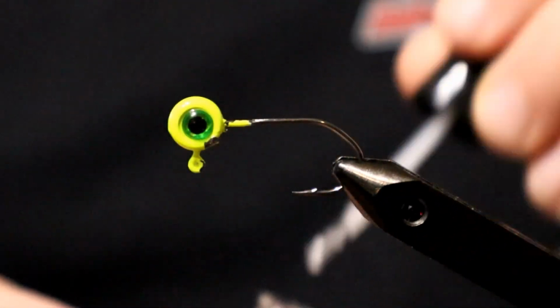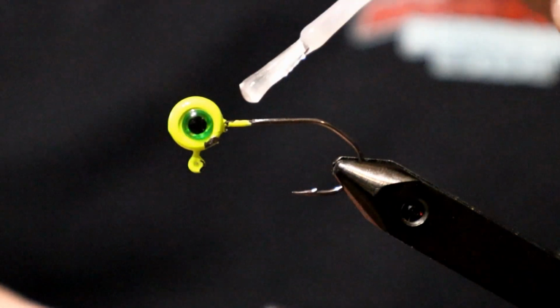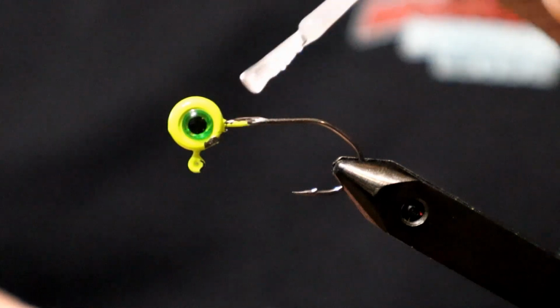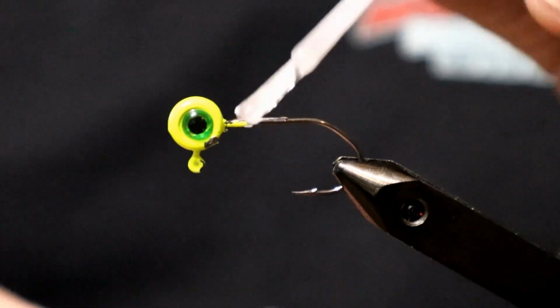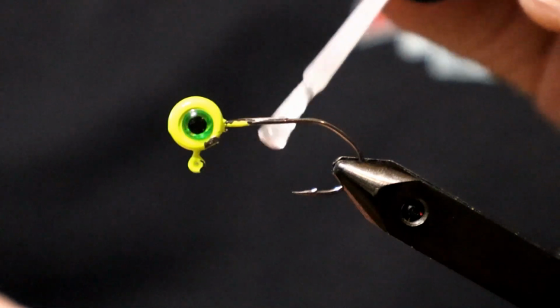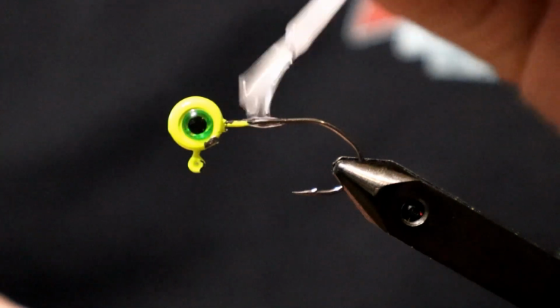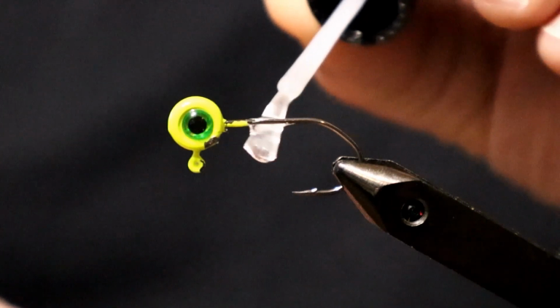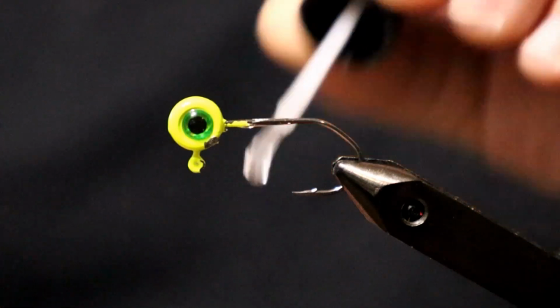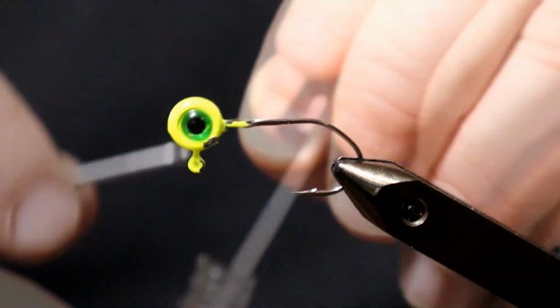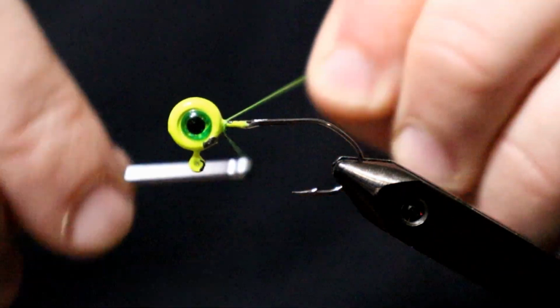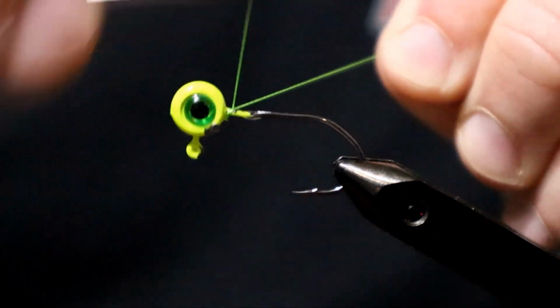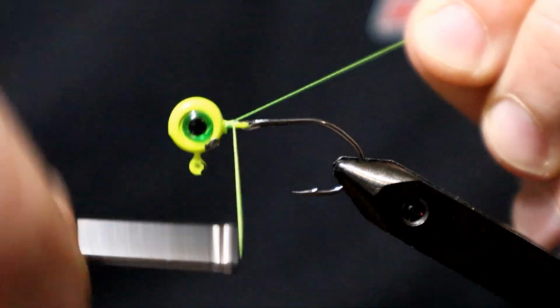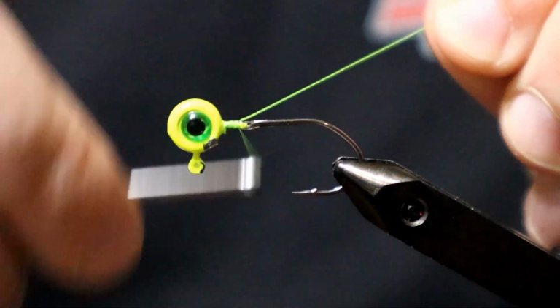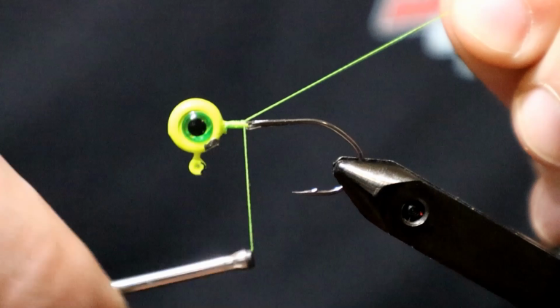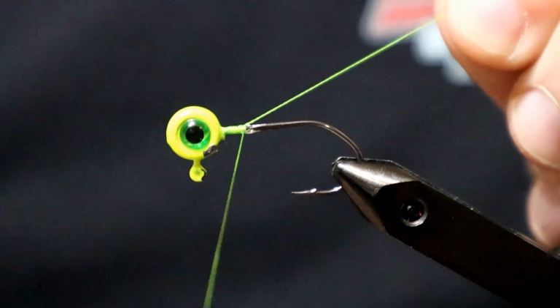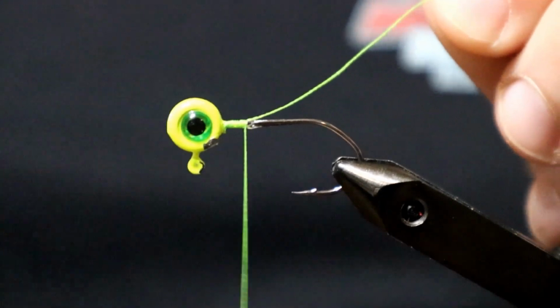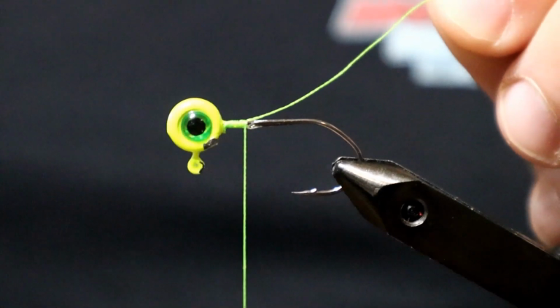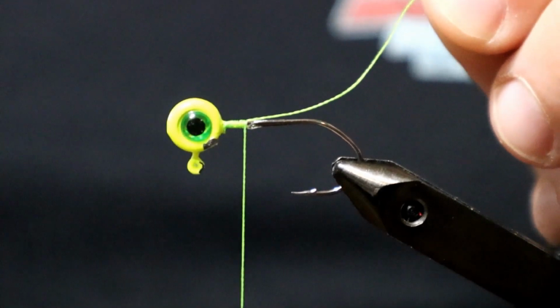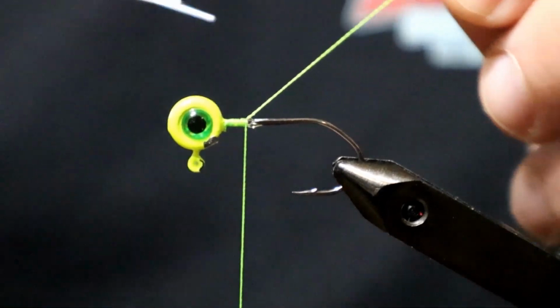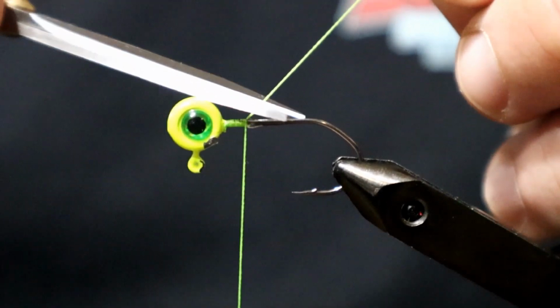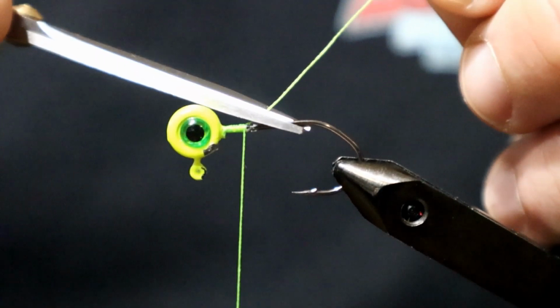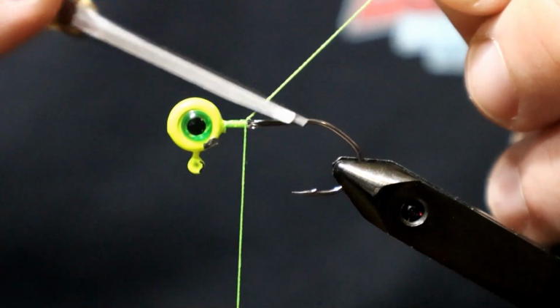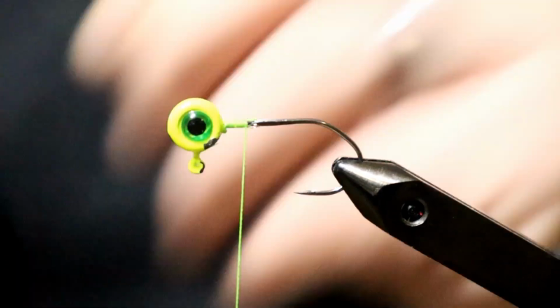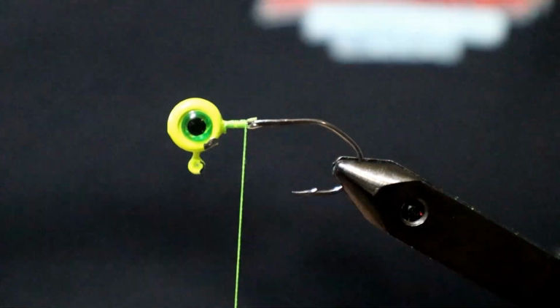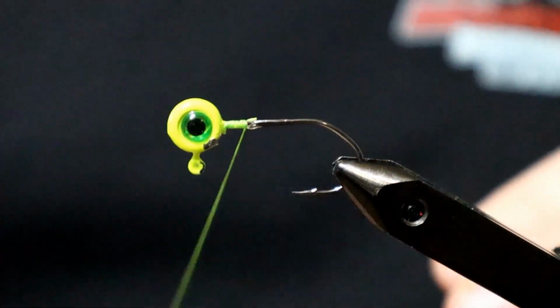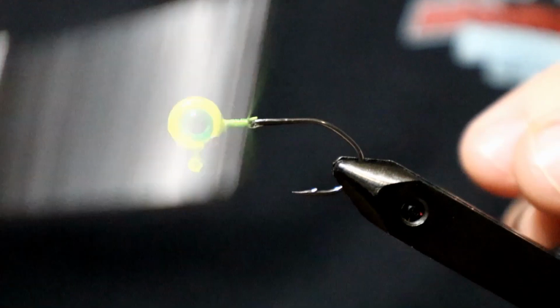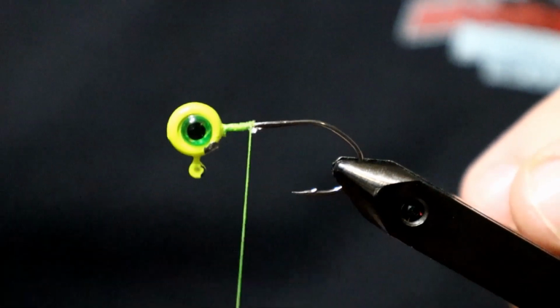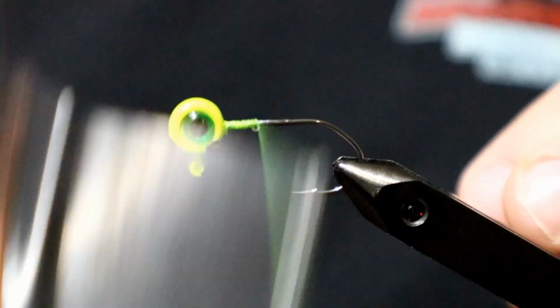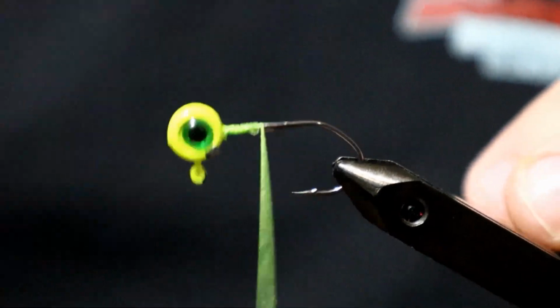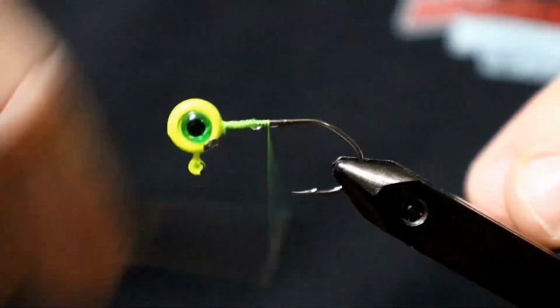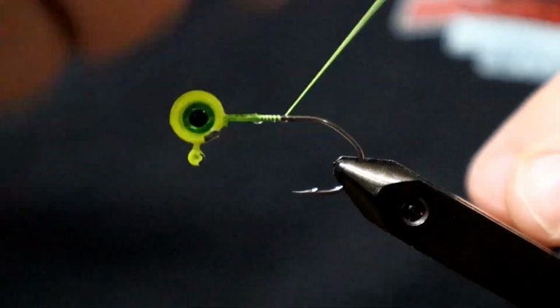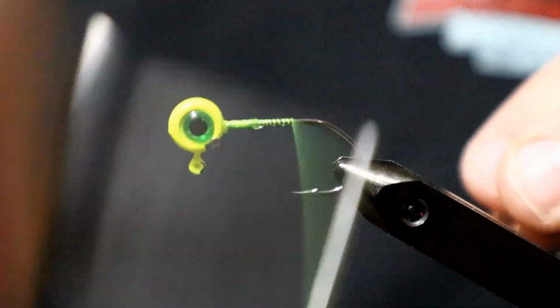Starting out we're going to put down just a little bit of clear nail polish. This serves as a glue to hold our thread down. Start working this chartreuse thread down the shank of the hook, trim the tag end, and then work that all the way down to the point of the hook.